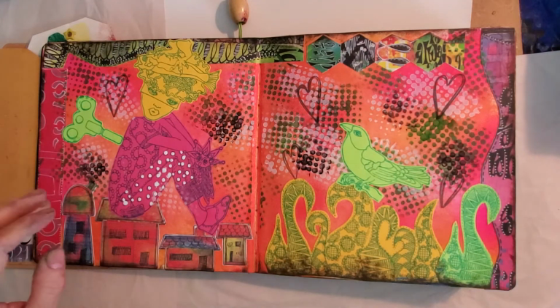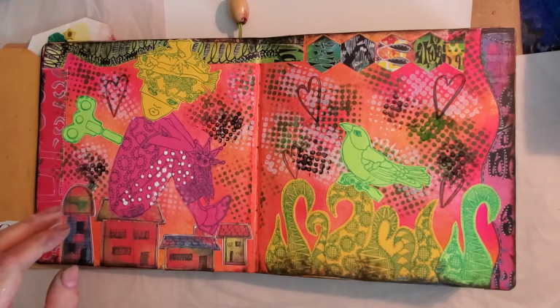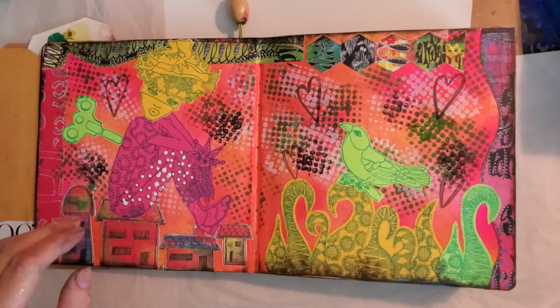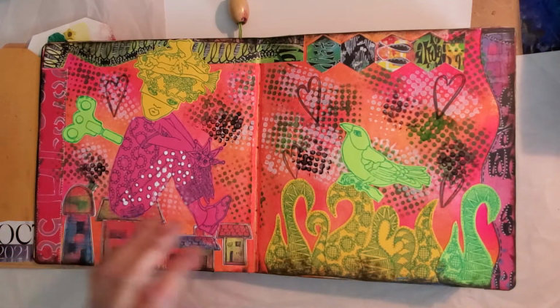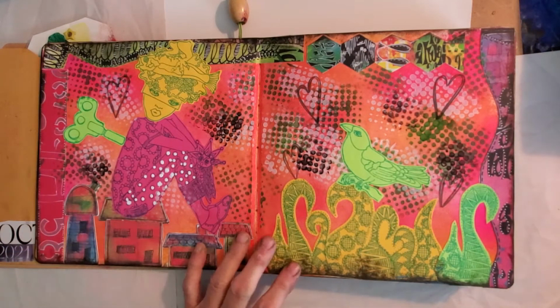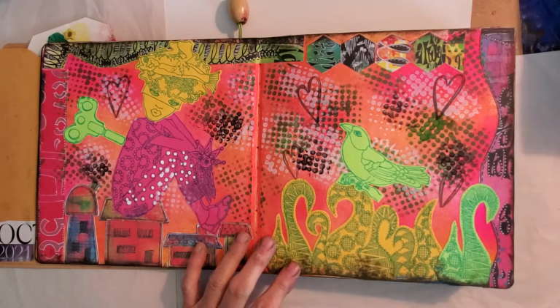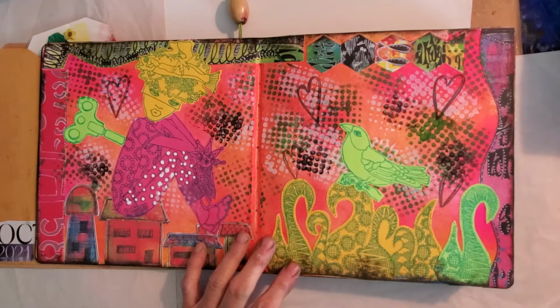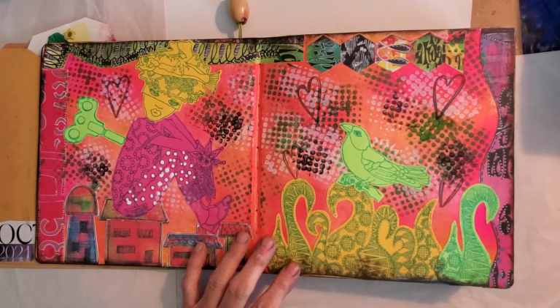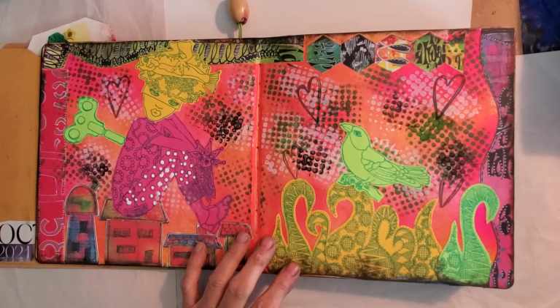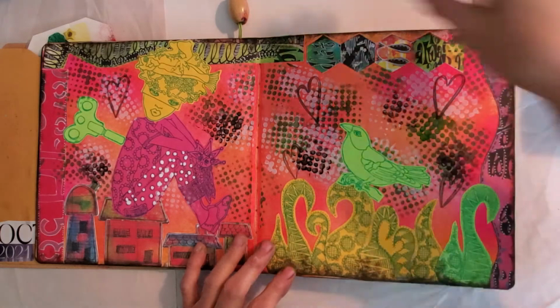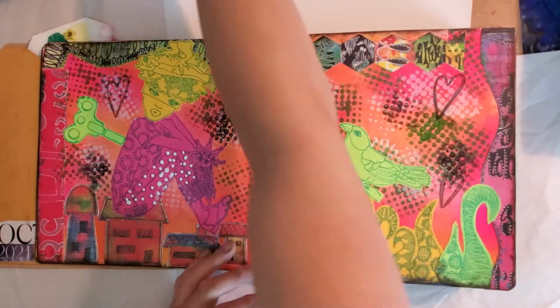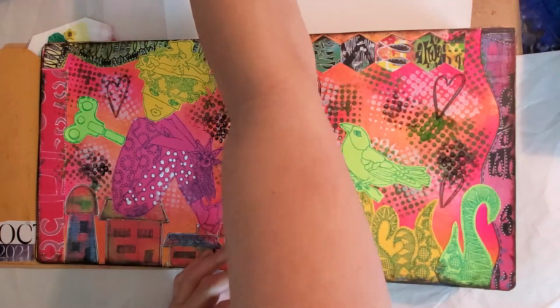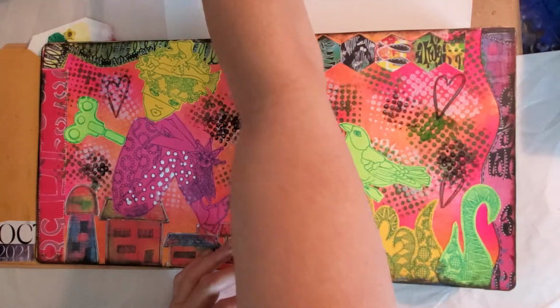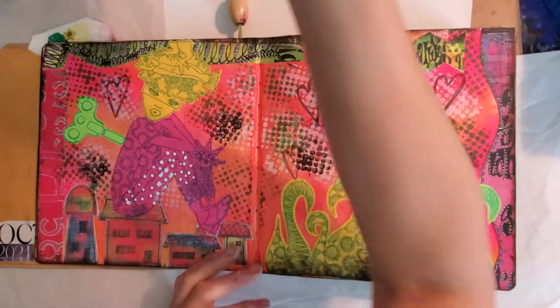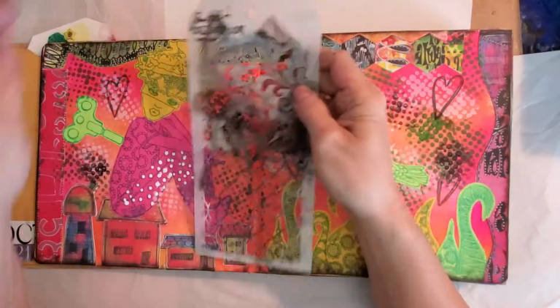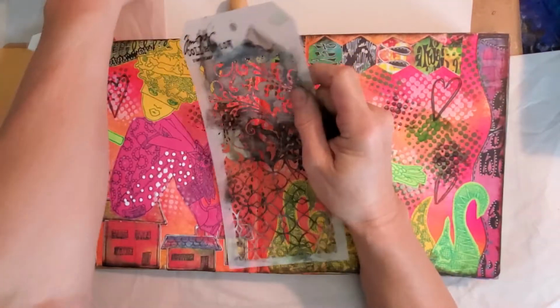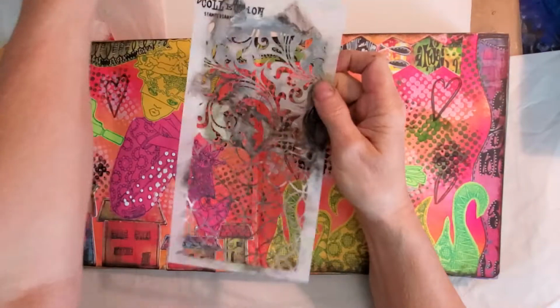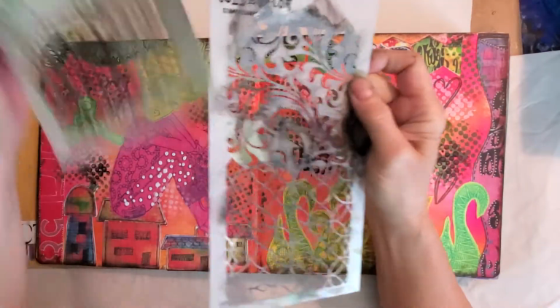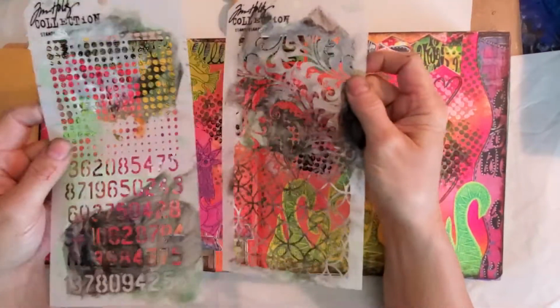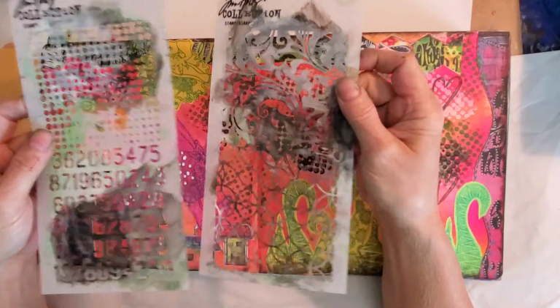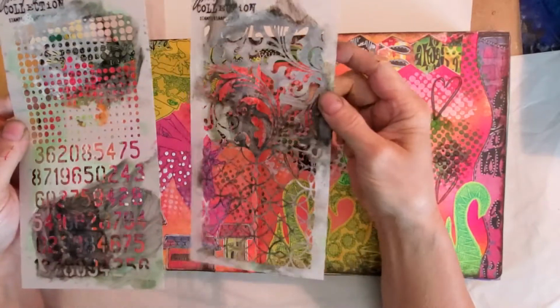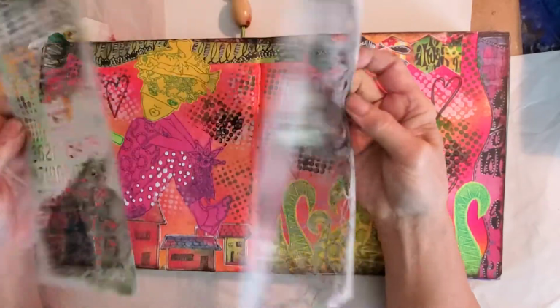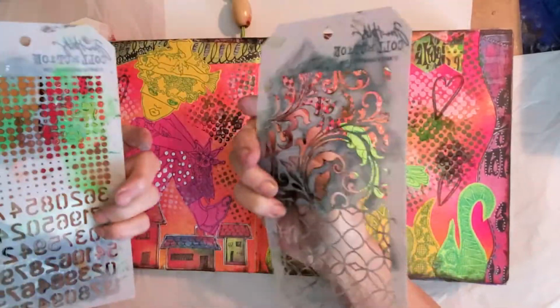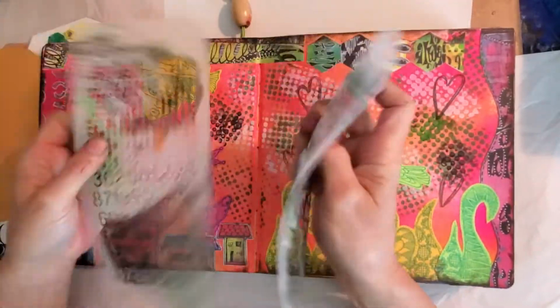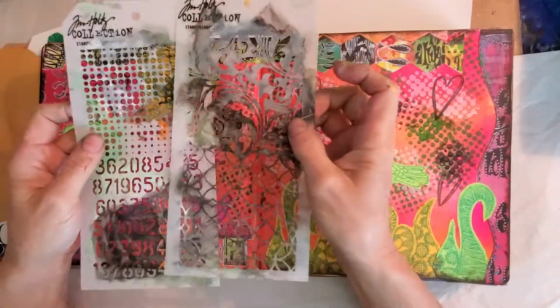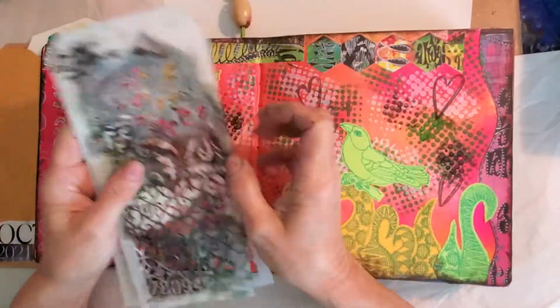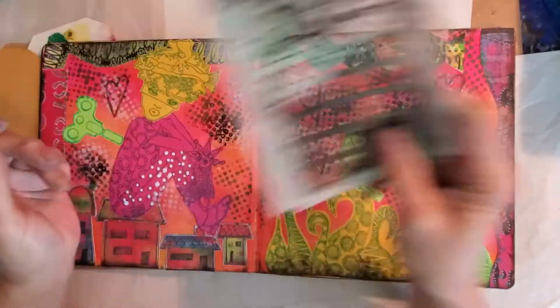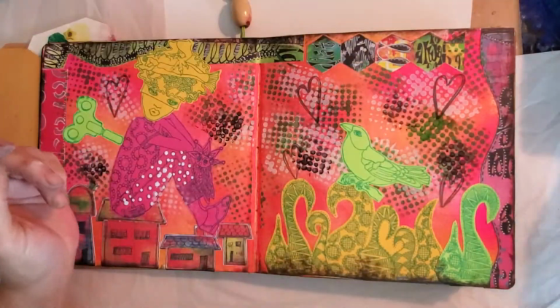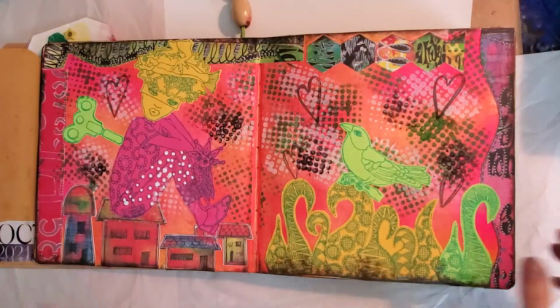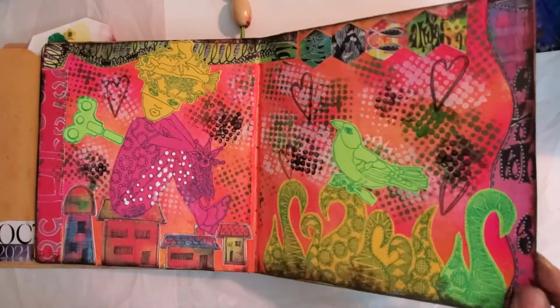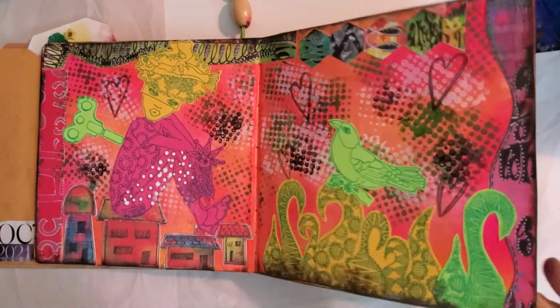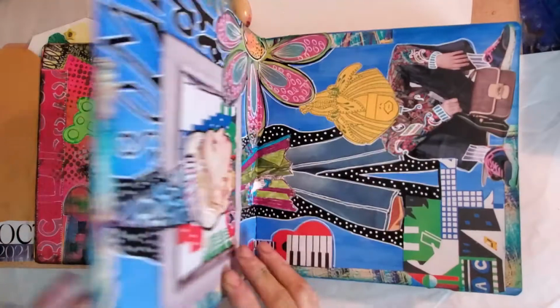These are all her stencils, along with Tim Holtz stencils with the little circles right here. I've been using them extensively.